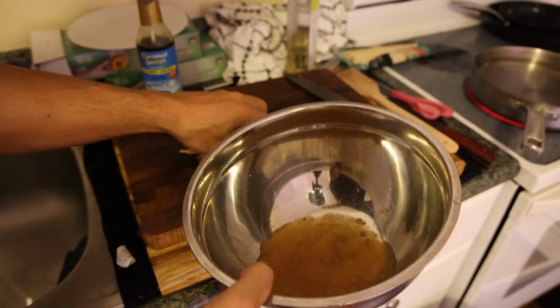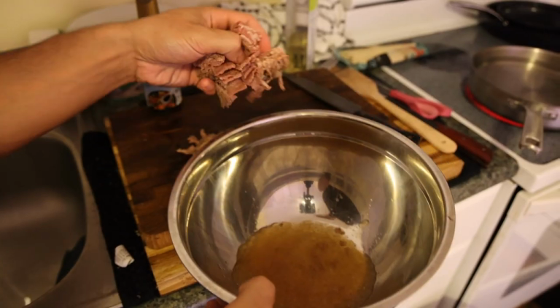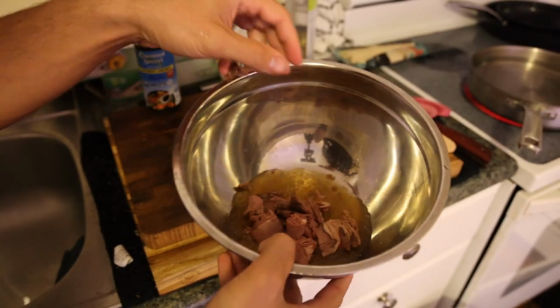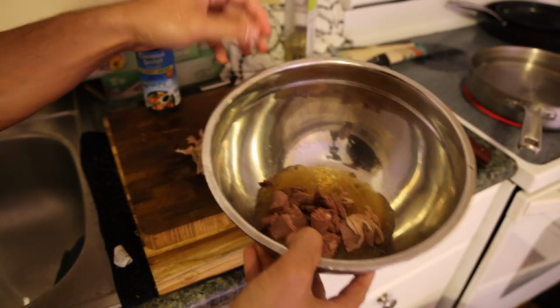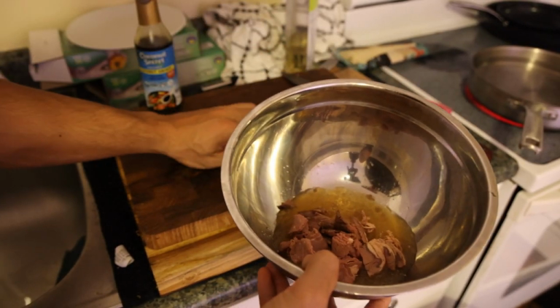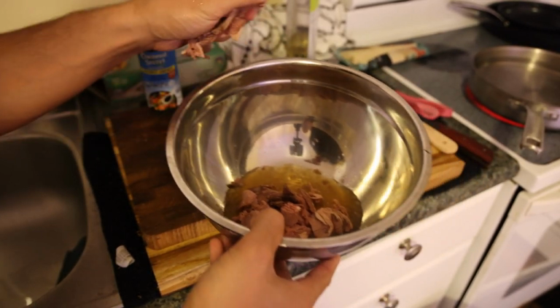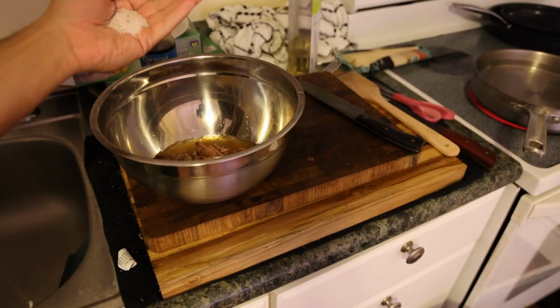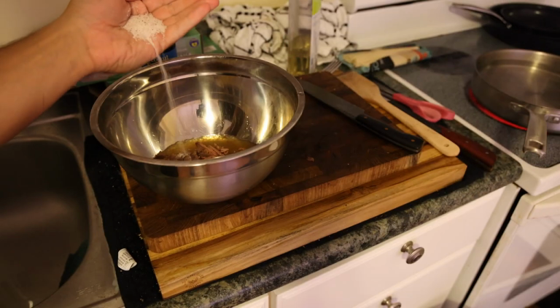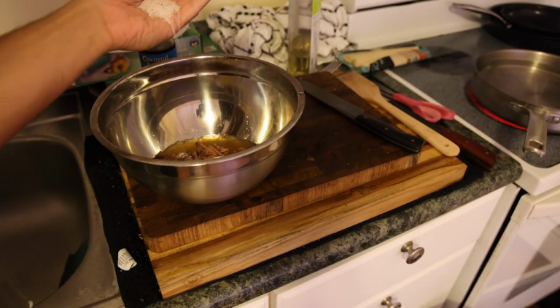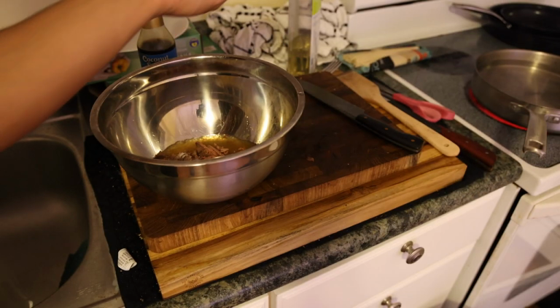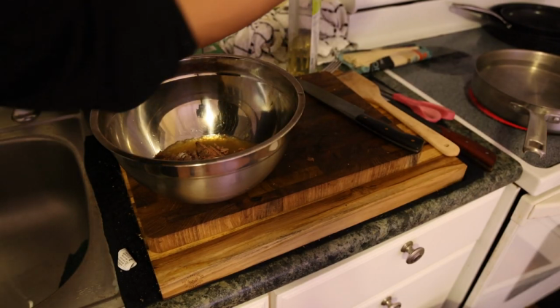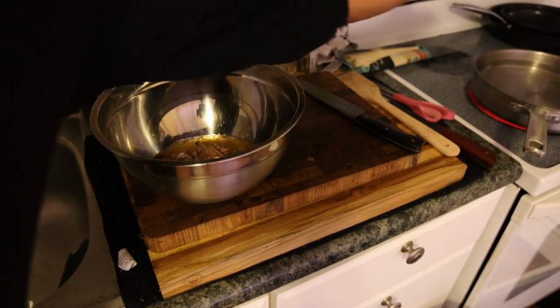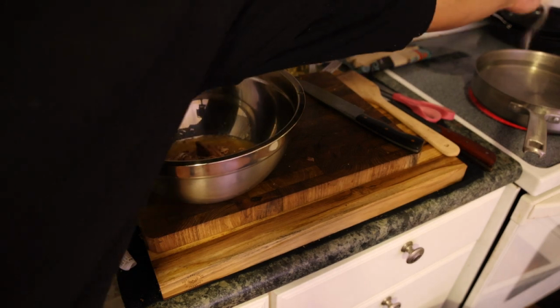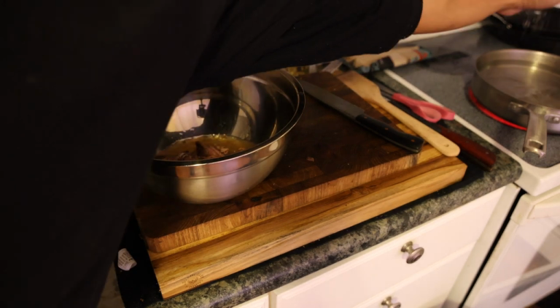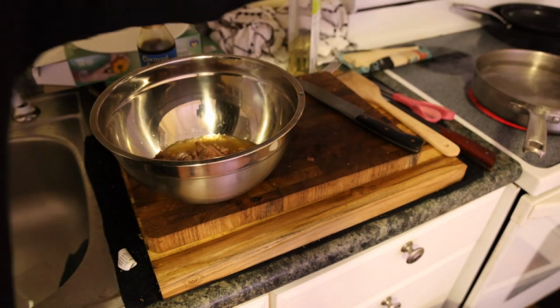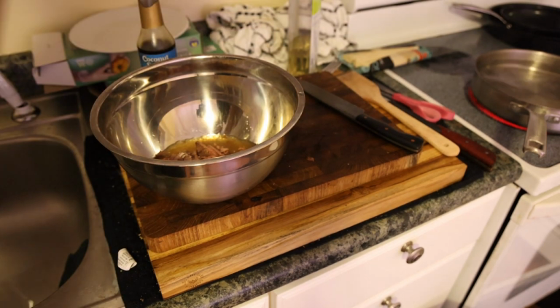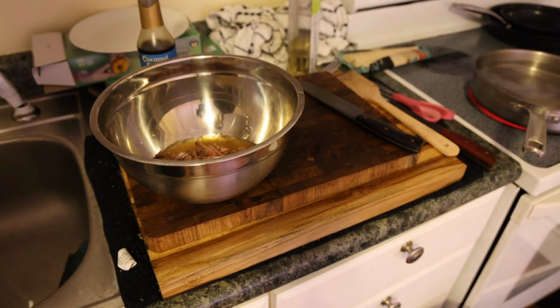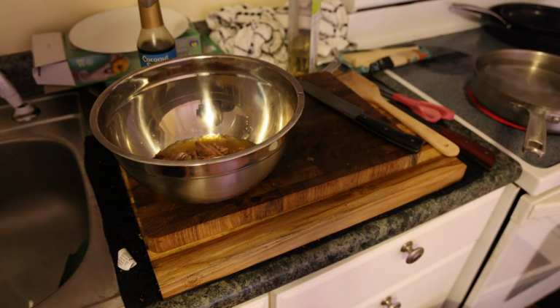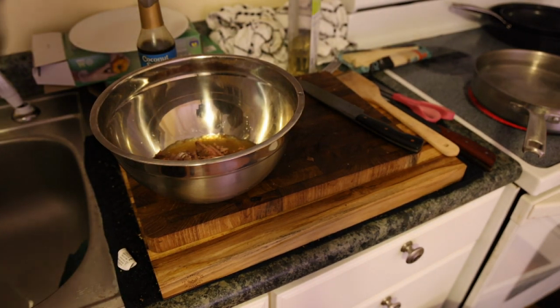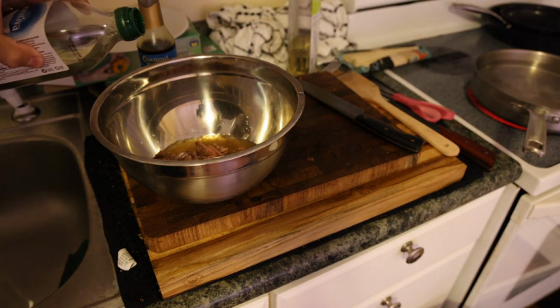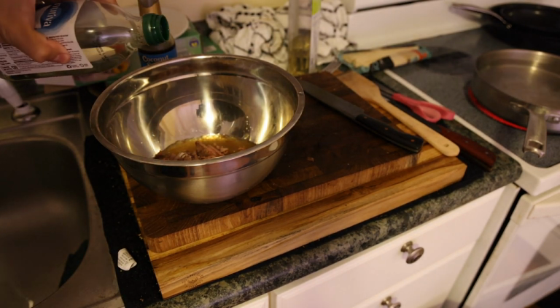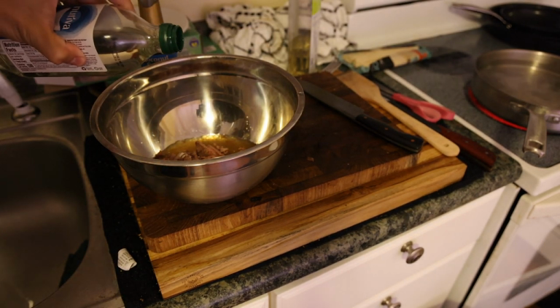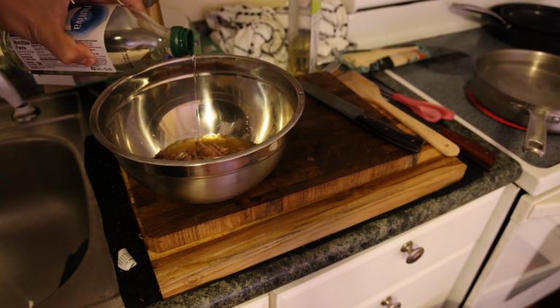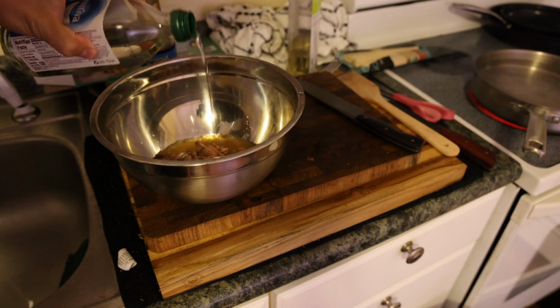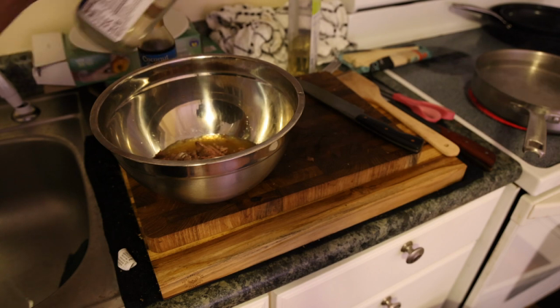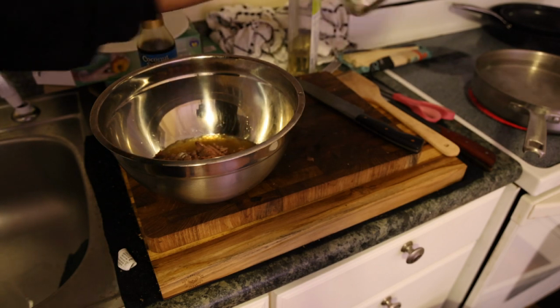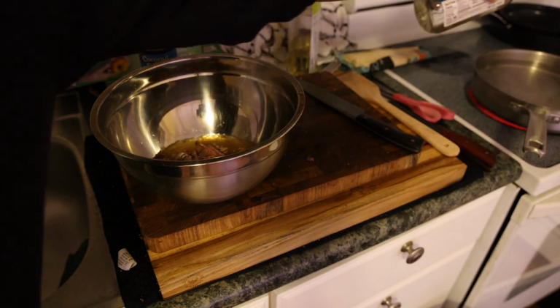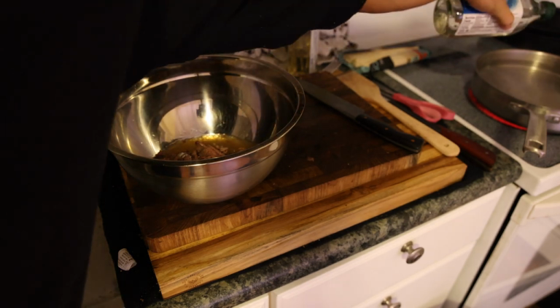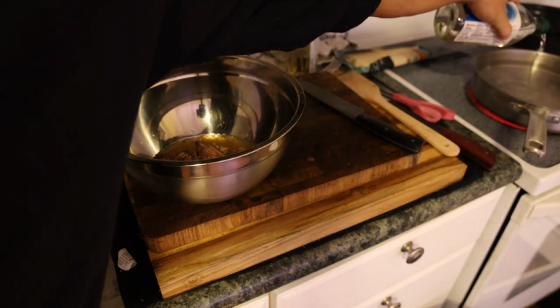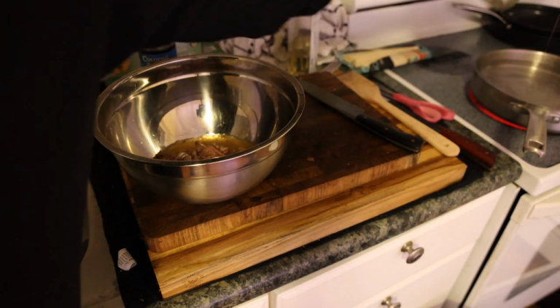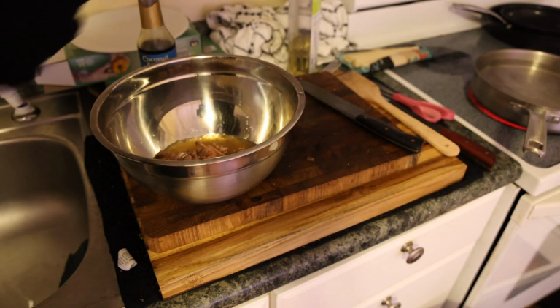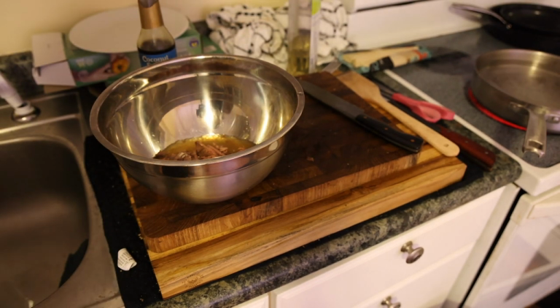I put the meat in with the collagen broth, a little bit of salt, and then the rest of the salt in the water for the udon noodles. I'll also put just a tiny bit of oil in the boiling water as well.